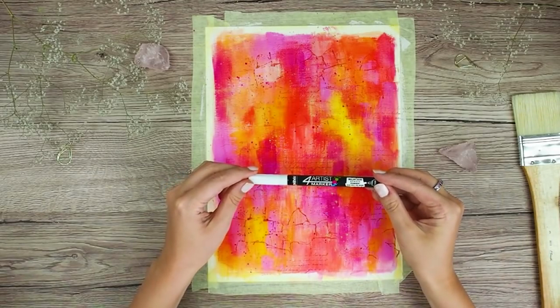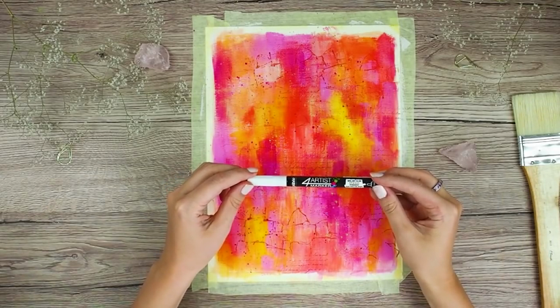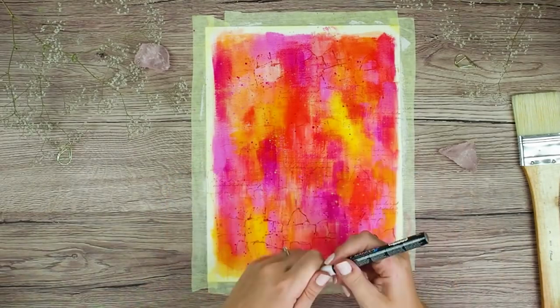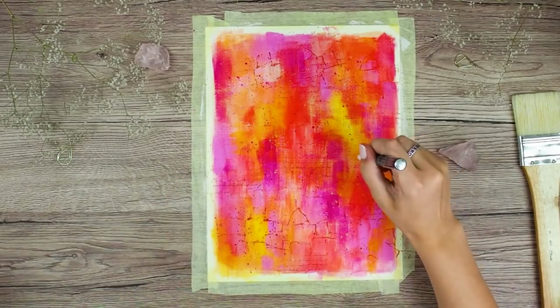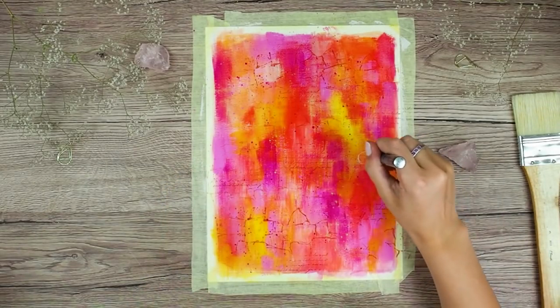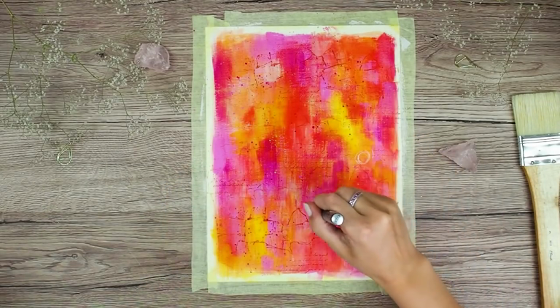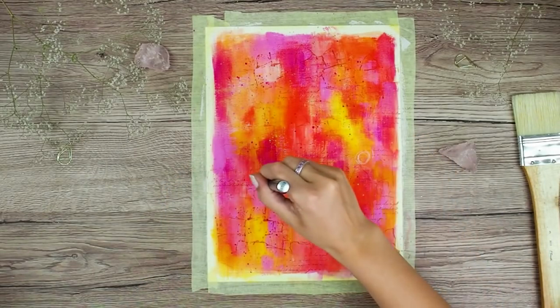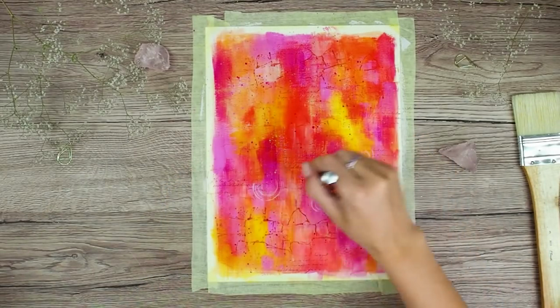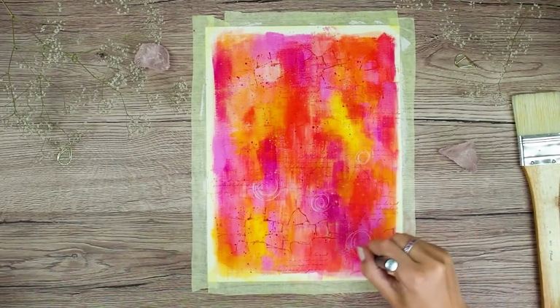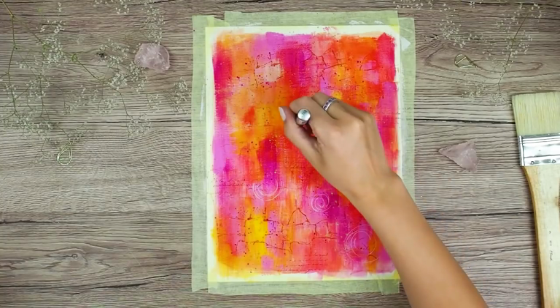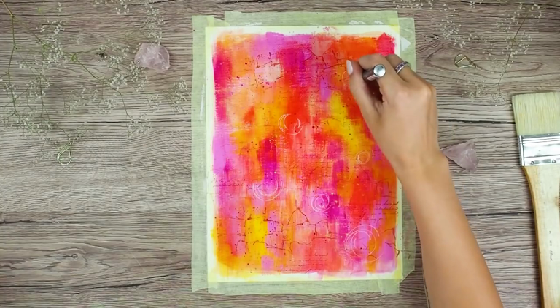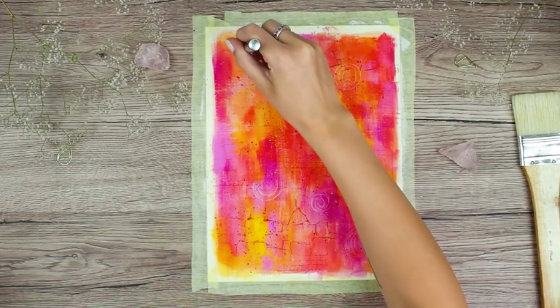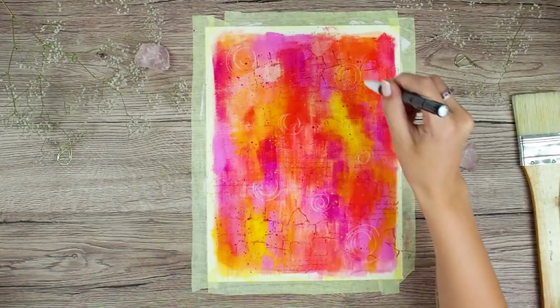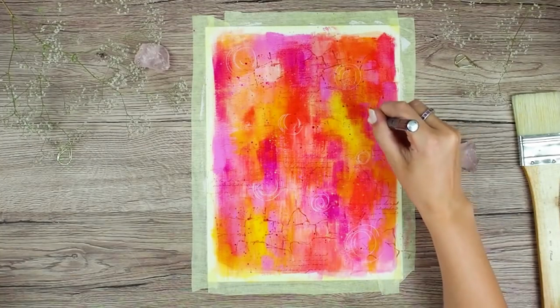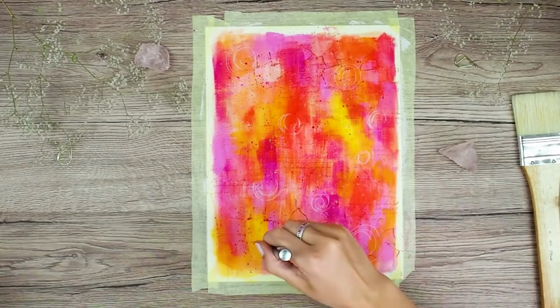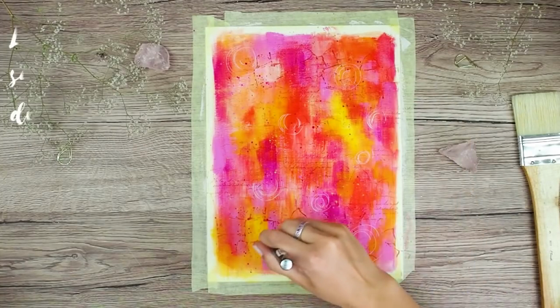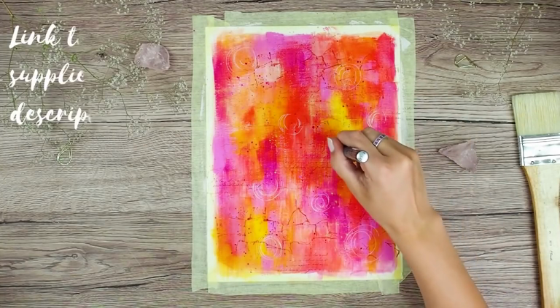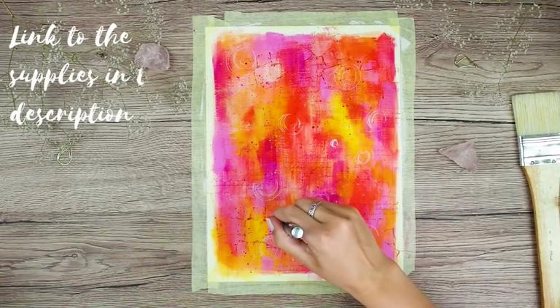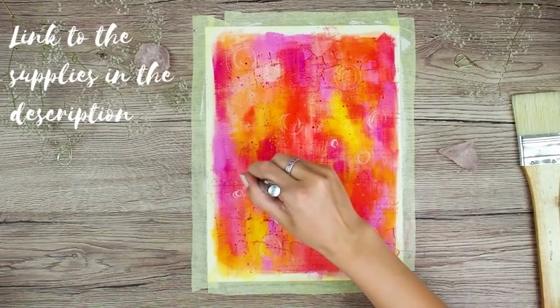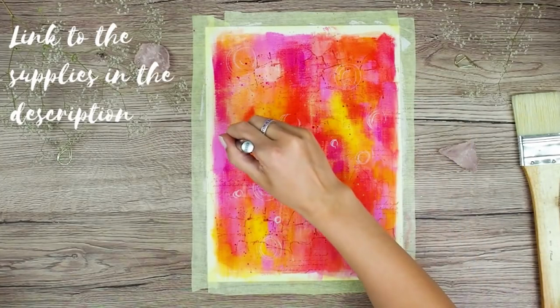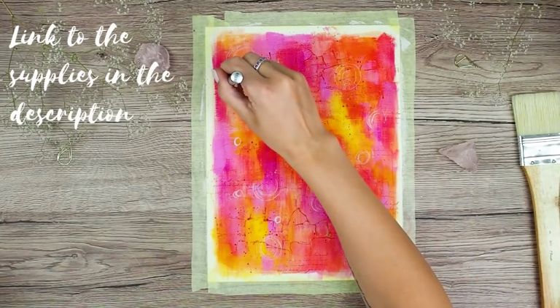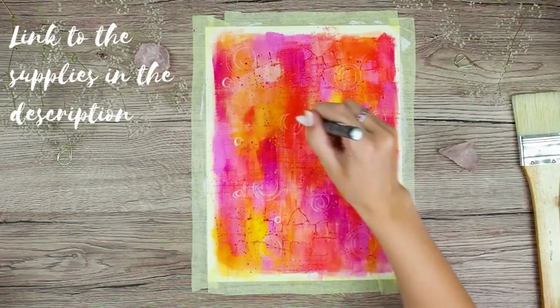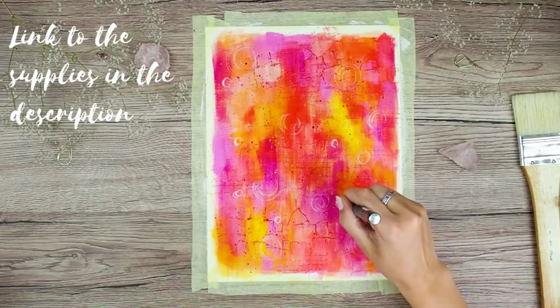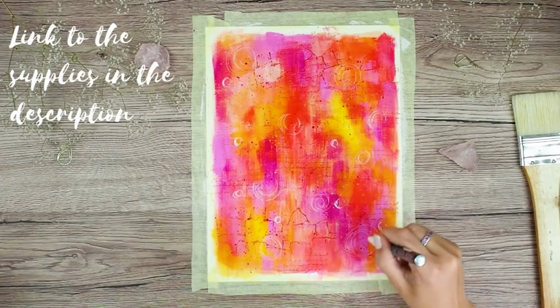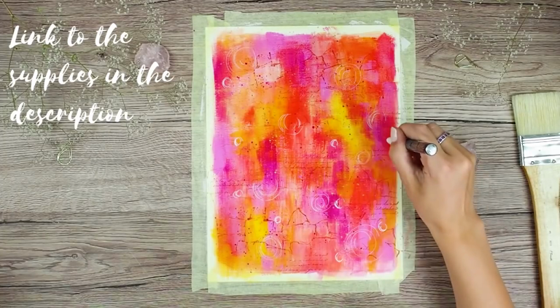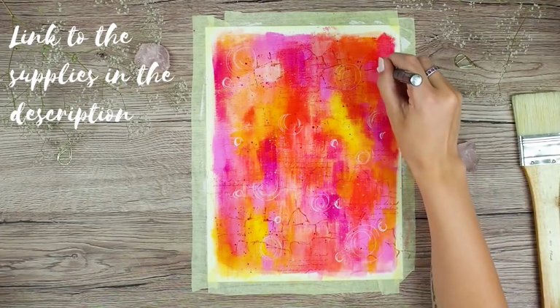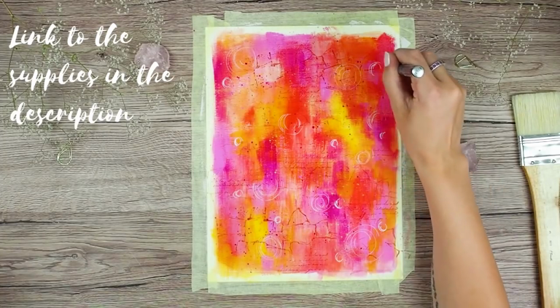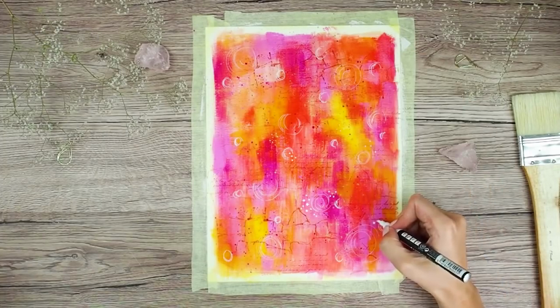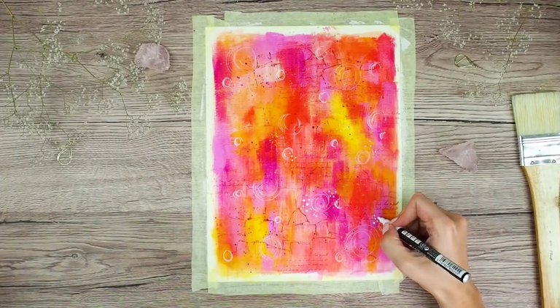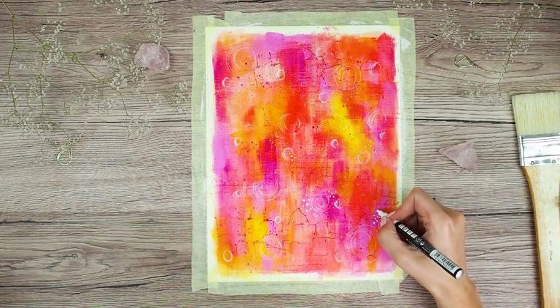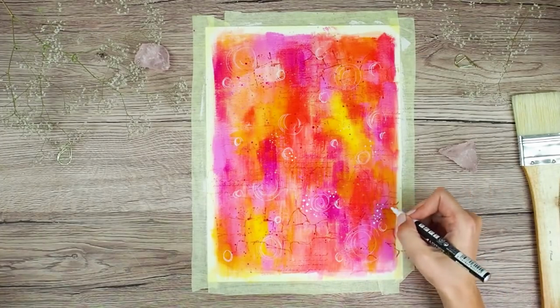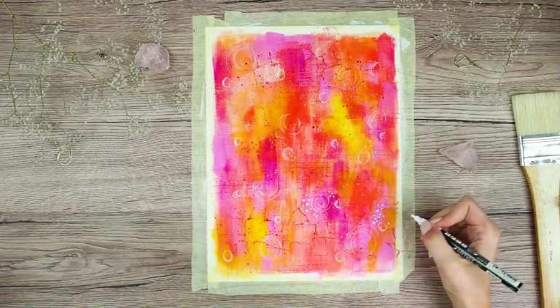And my last step in this background is to add some doodling using this white artist marker. And by the way, links to all the supplies will be in the description so don't forget to check it out.